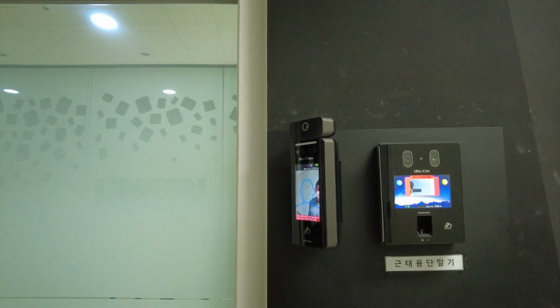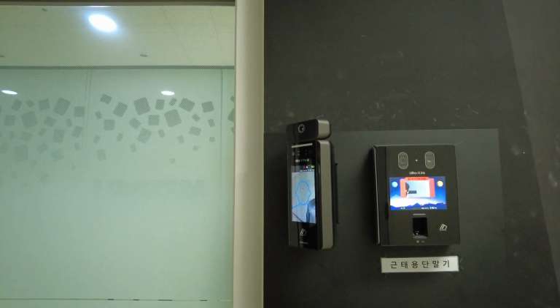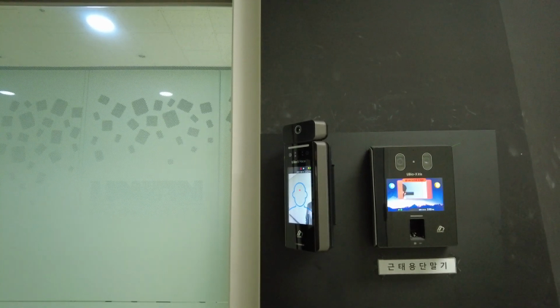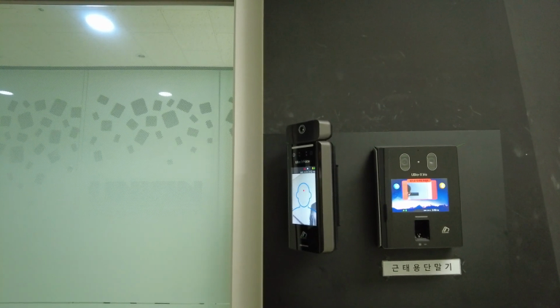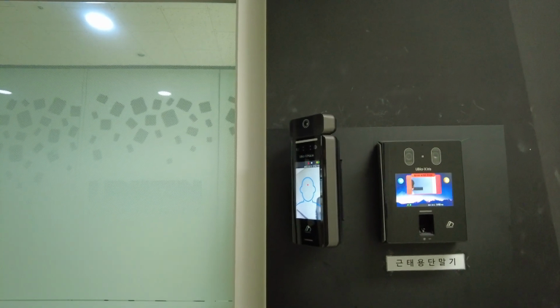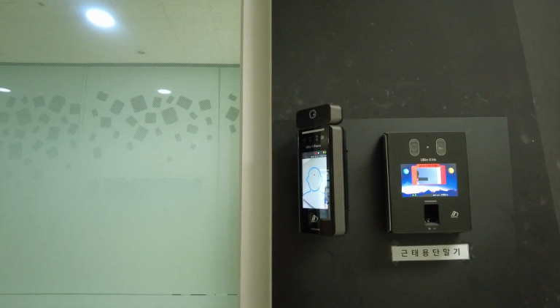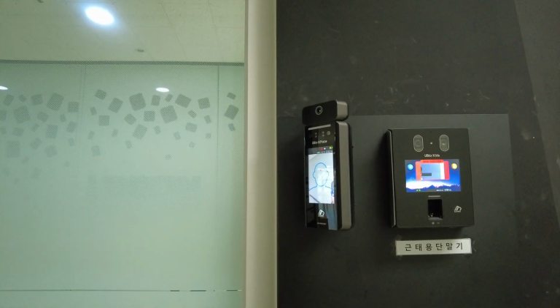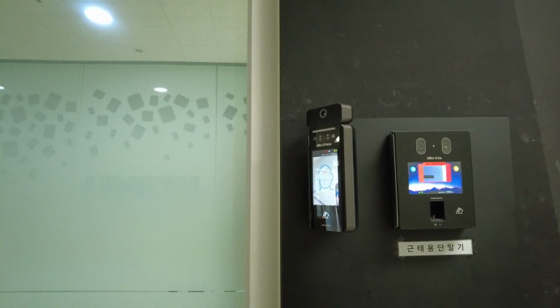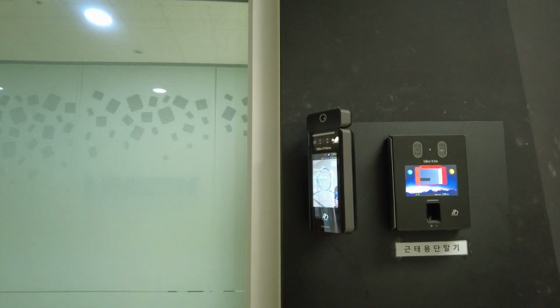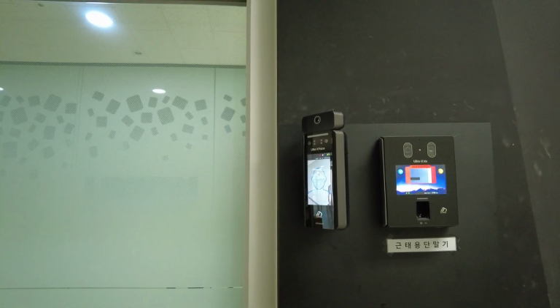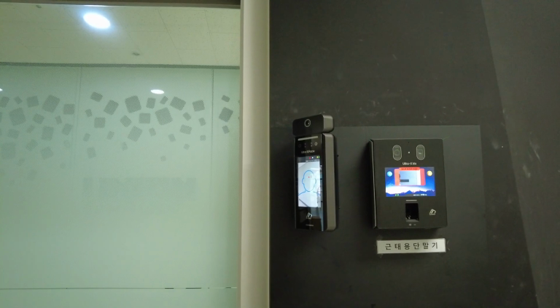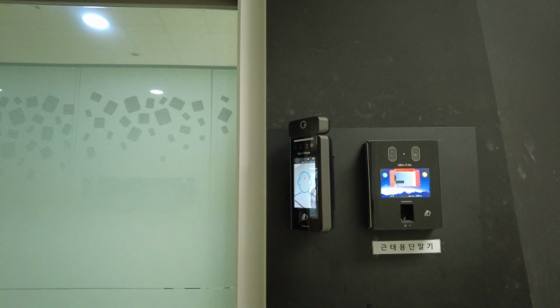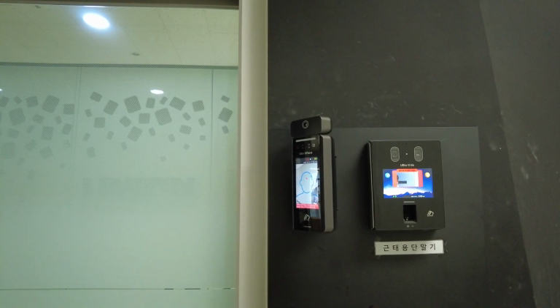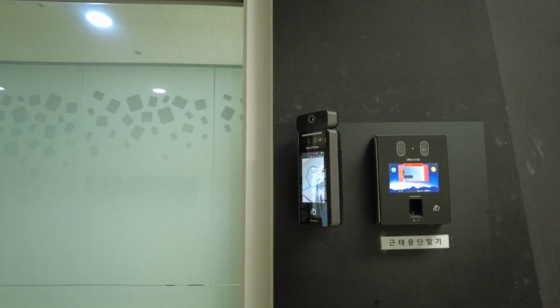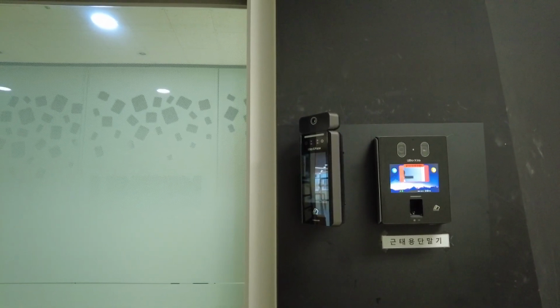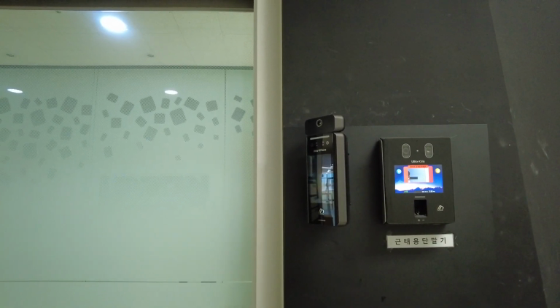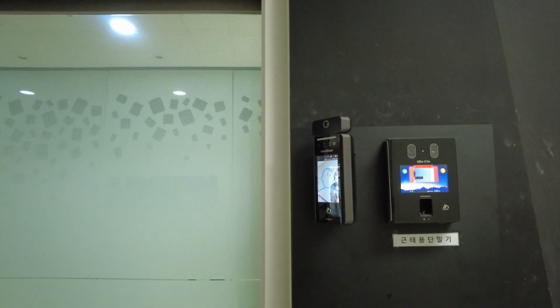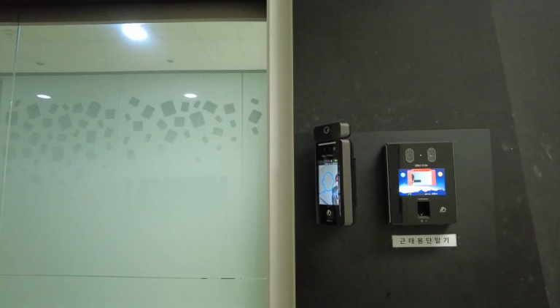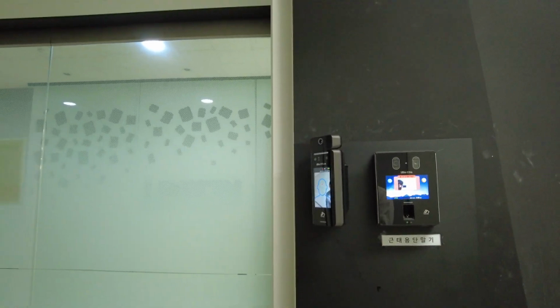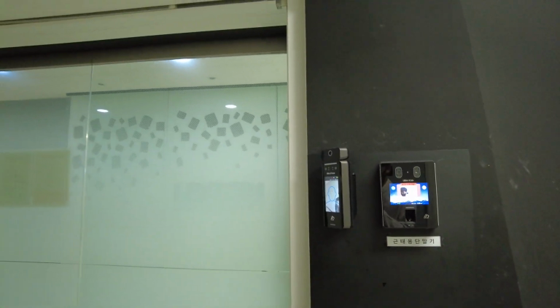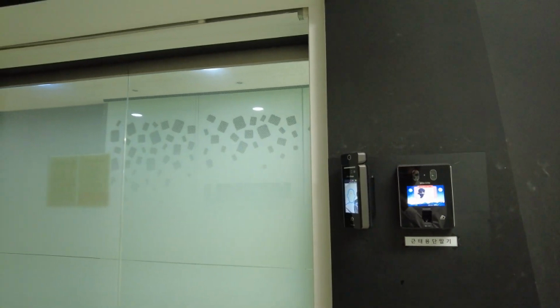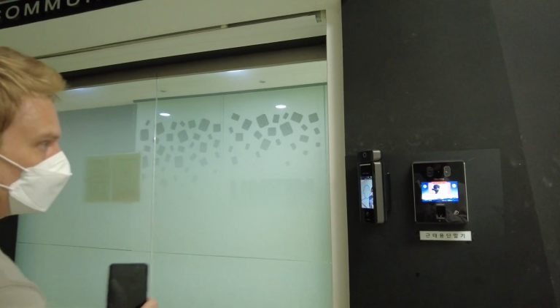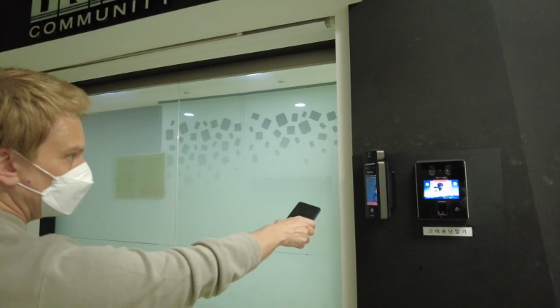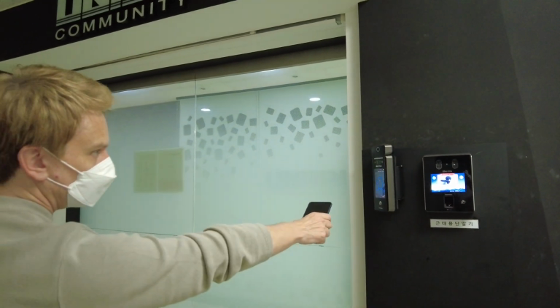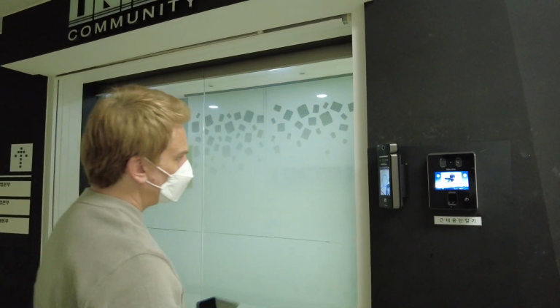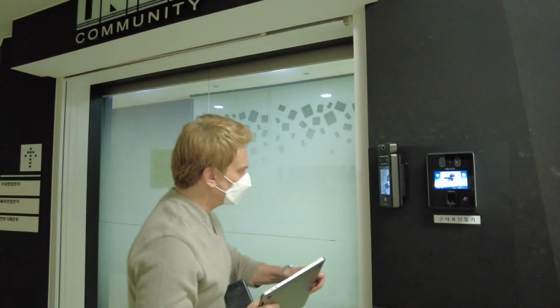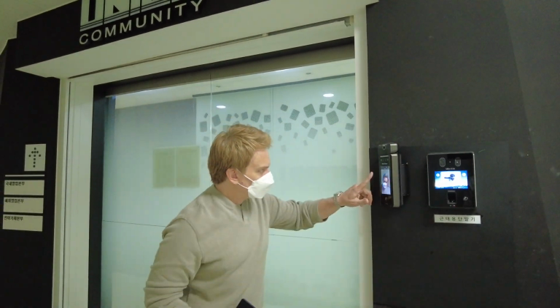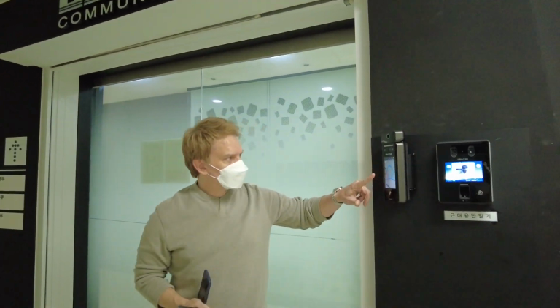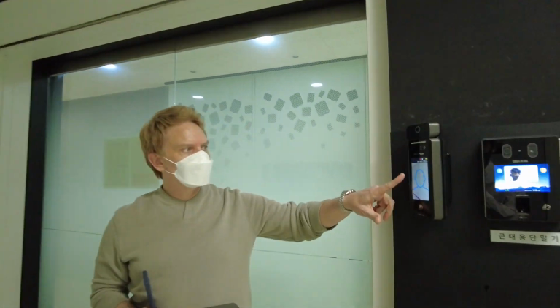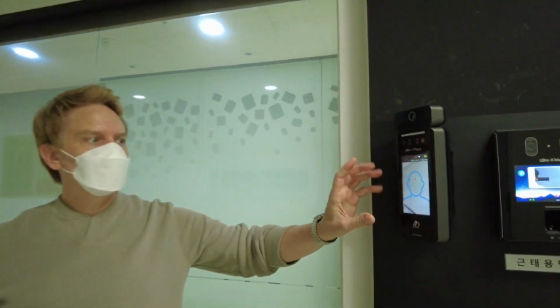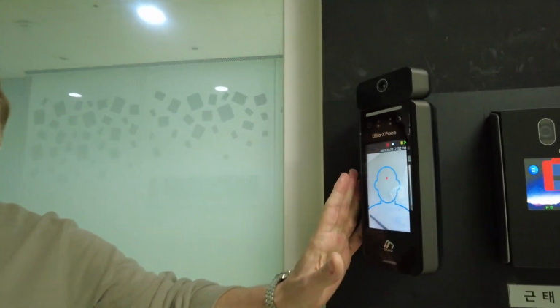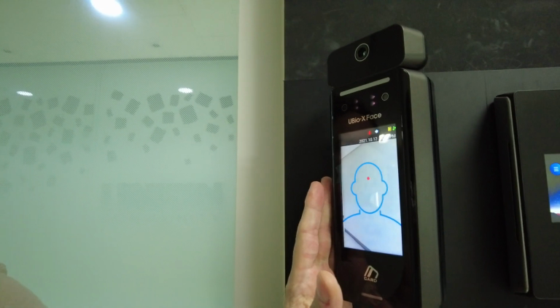We also have a secondary terminal for facial recognition testing. Here you have the X-Face with the thermal module solution. As I explained before, this particular outline — what we have on the screen here — is when you have the mode for precise mode.